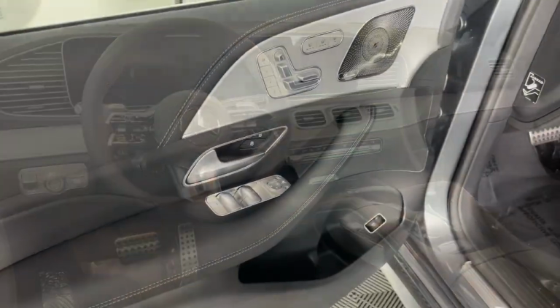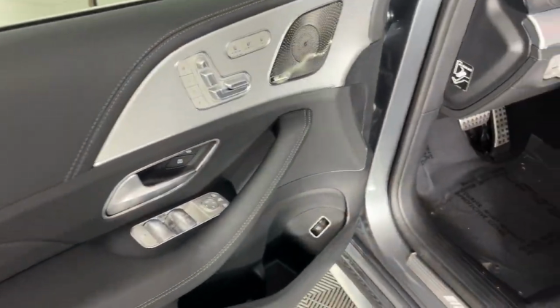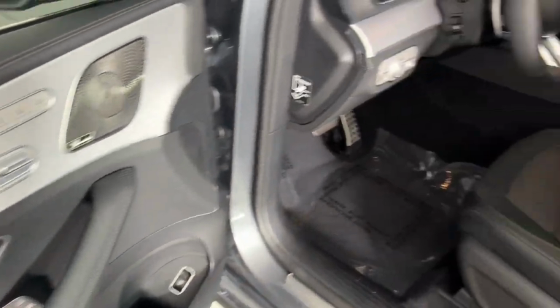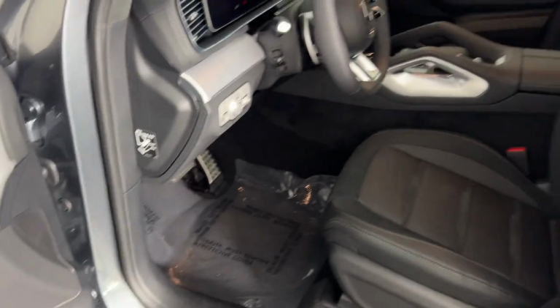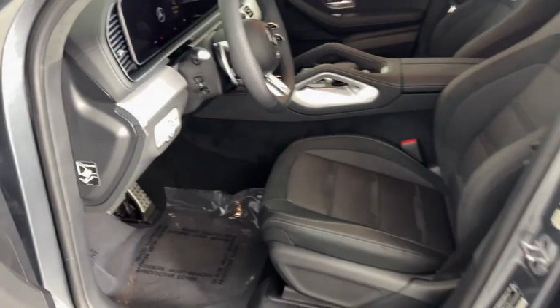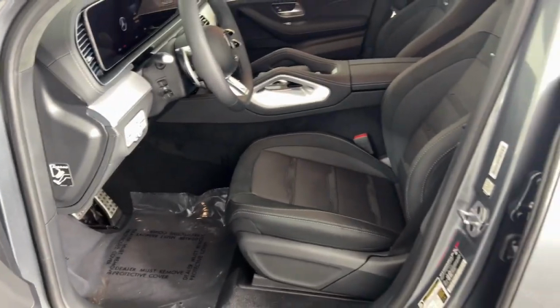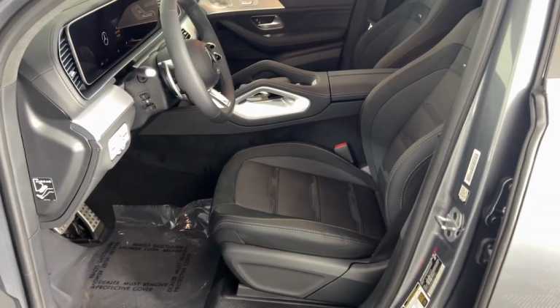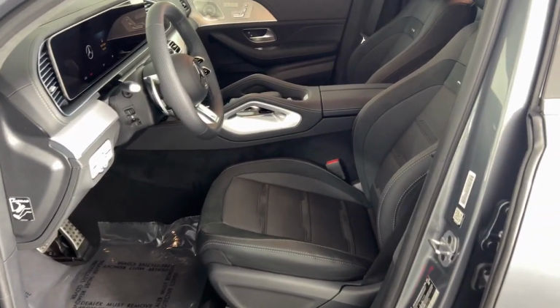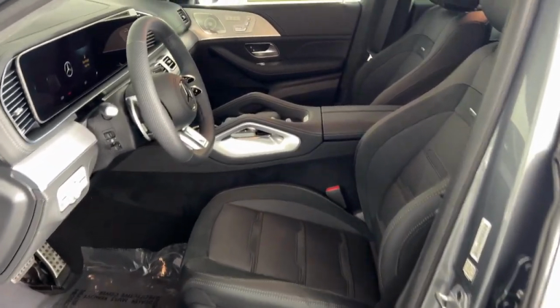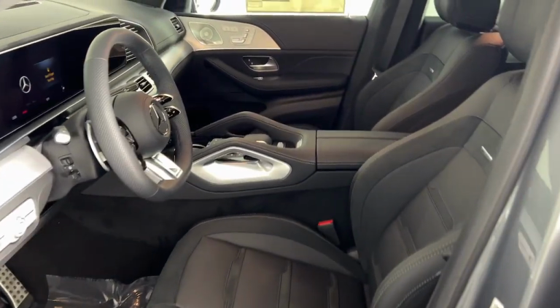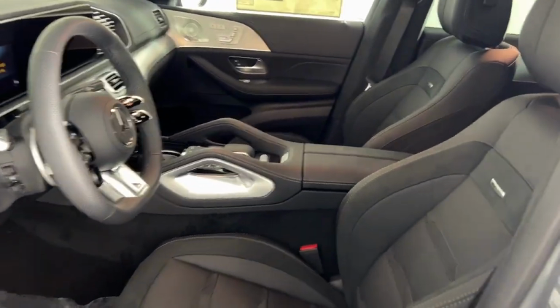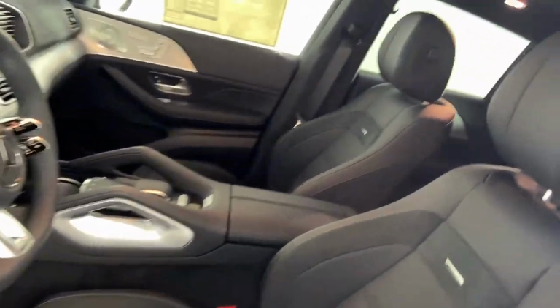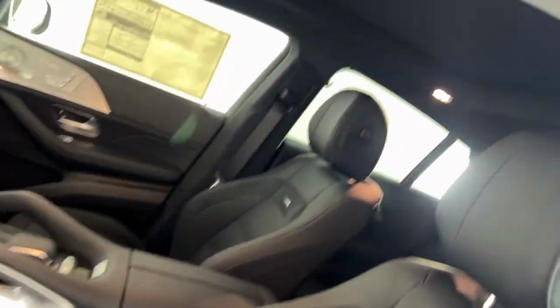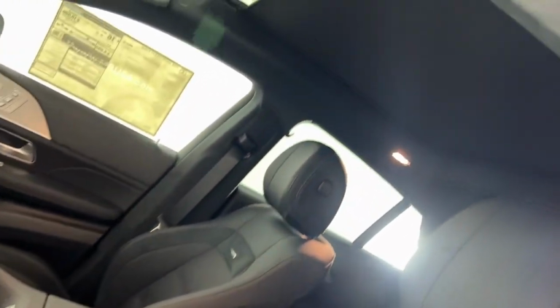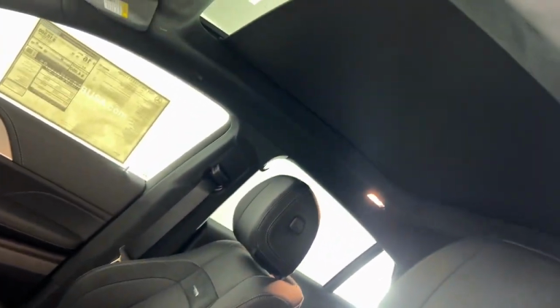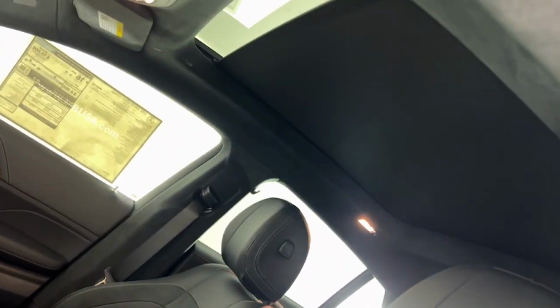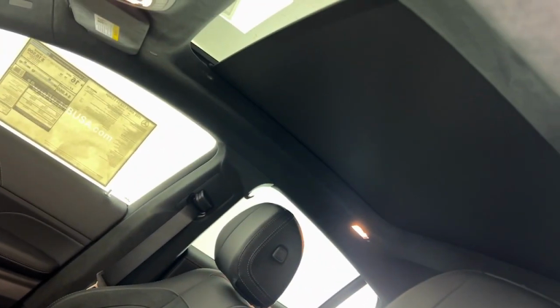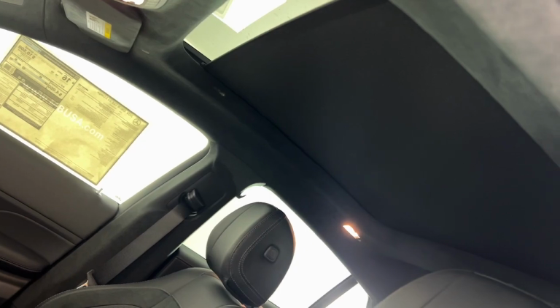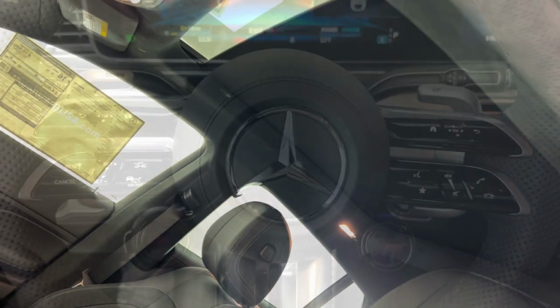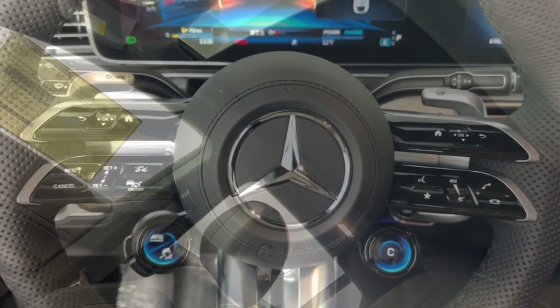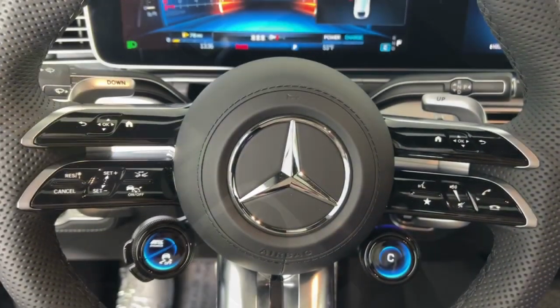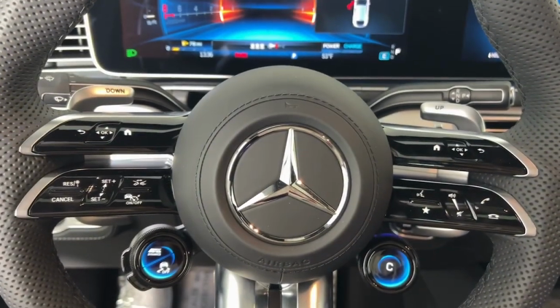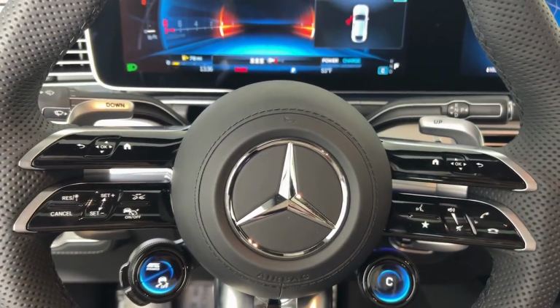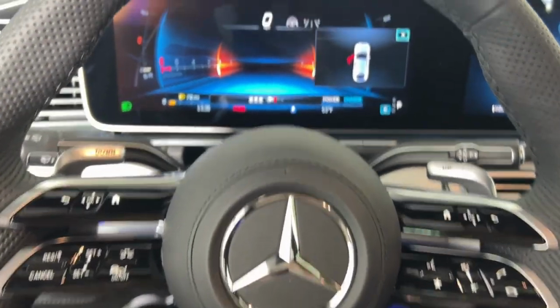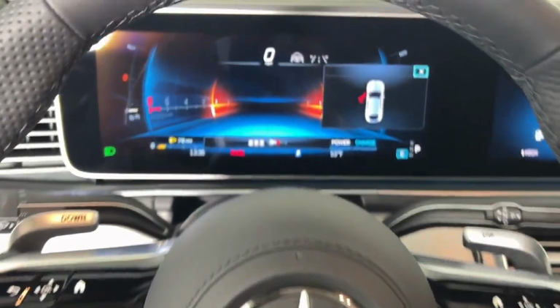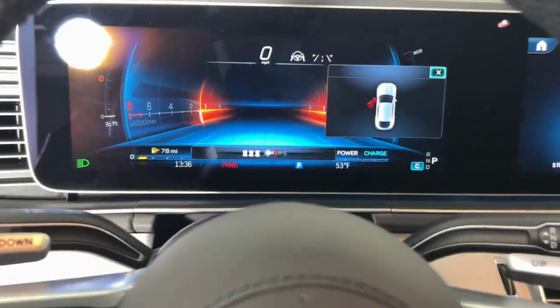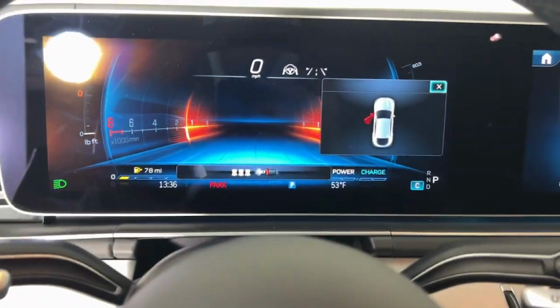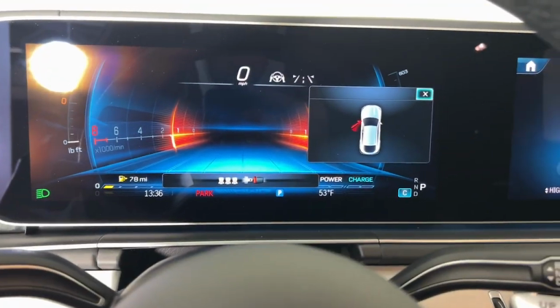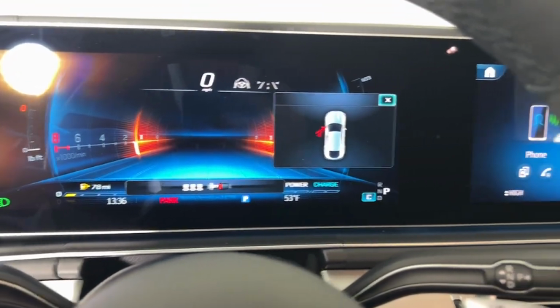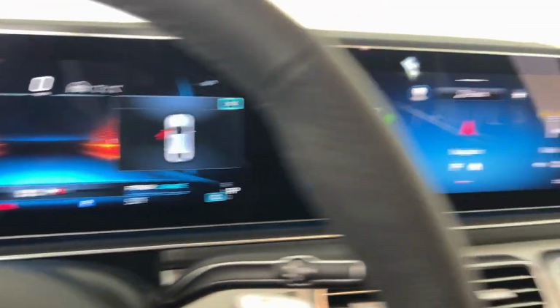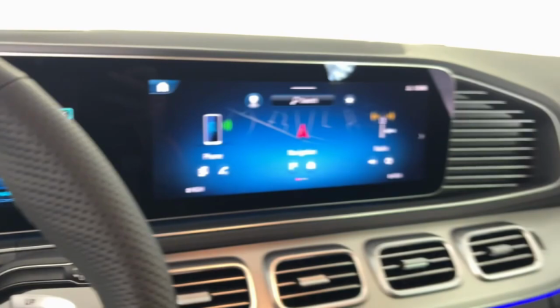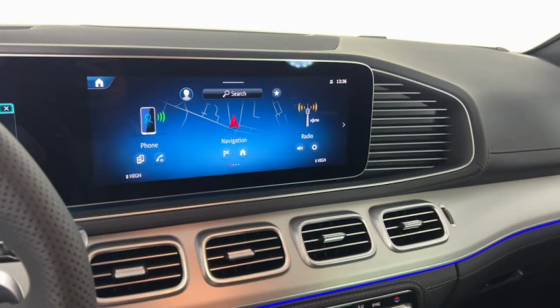Iconic luxury plus athletic performance equals pure joy — feel it in this GLE SUV. Treat yourself to a test drive today. Our staff will toss you the keys and give you an outstanding customer experience.